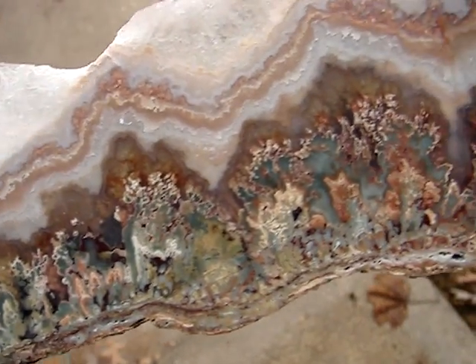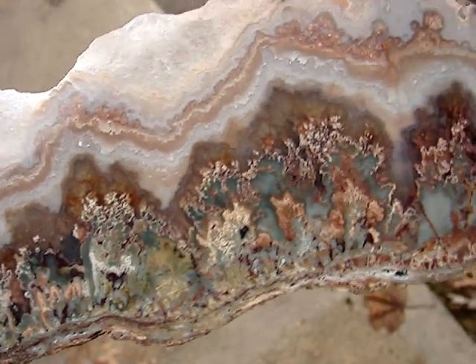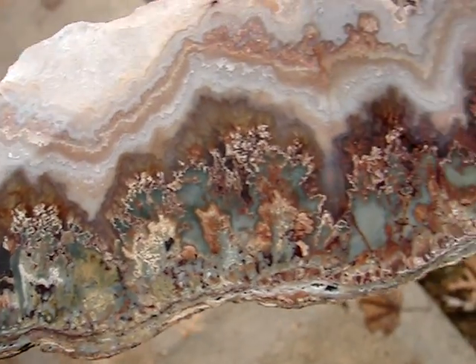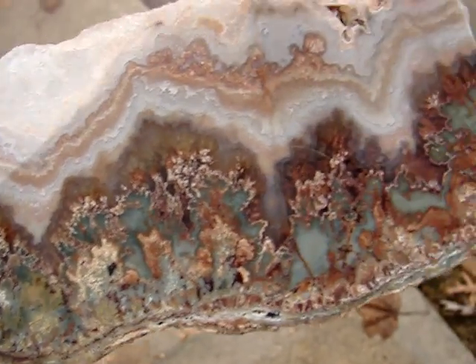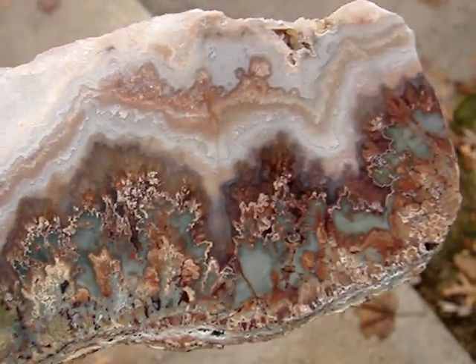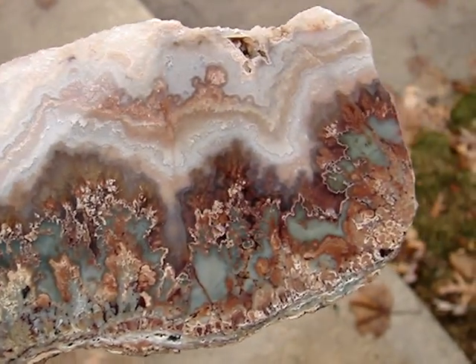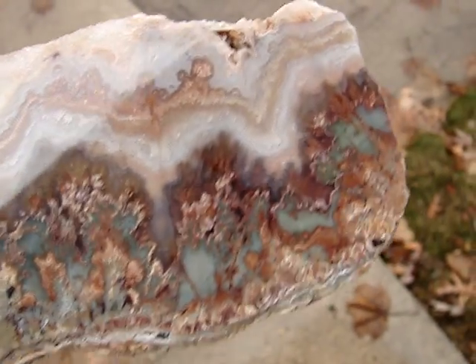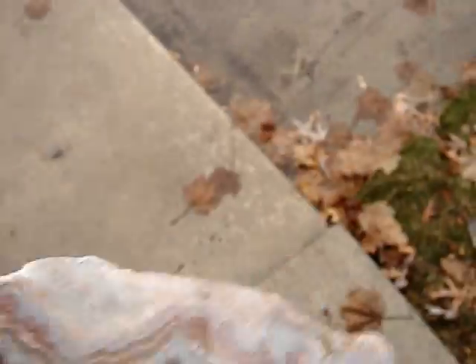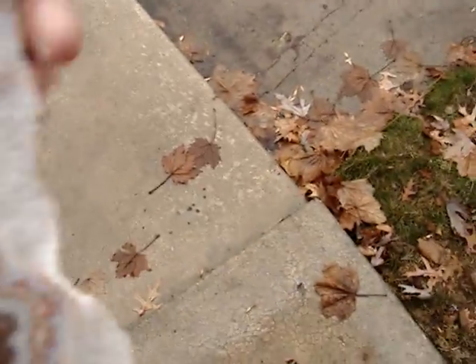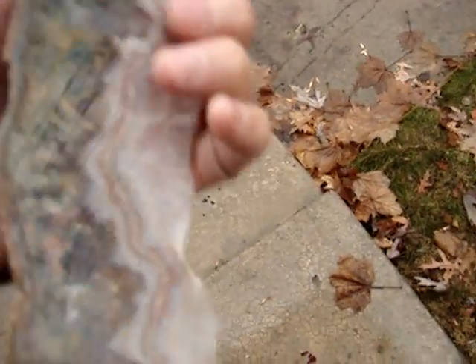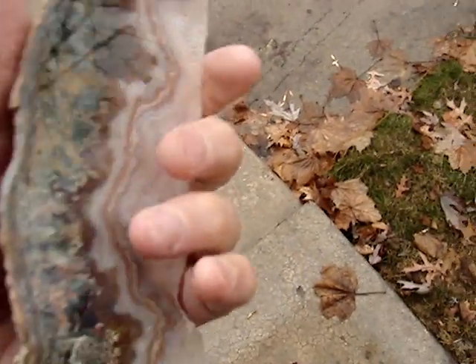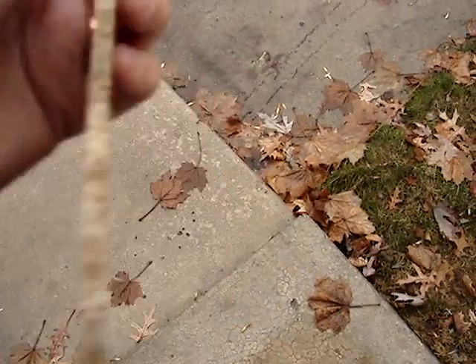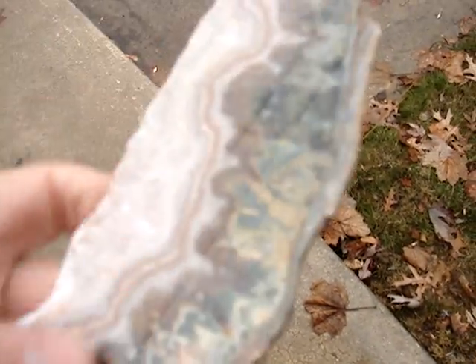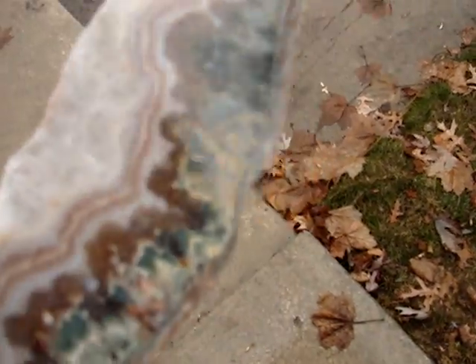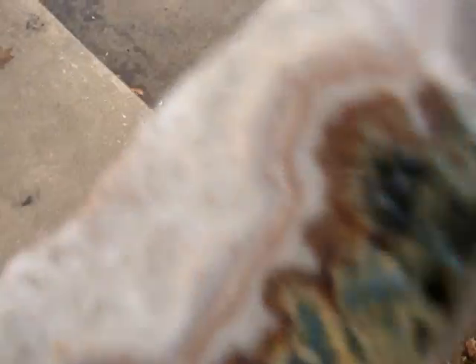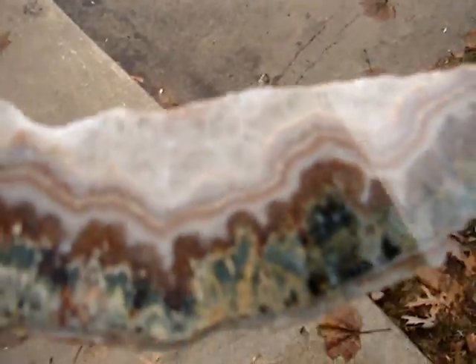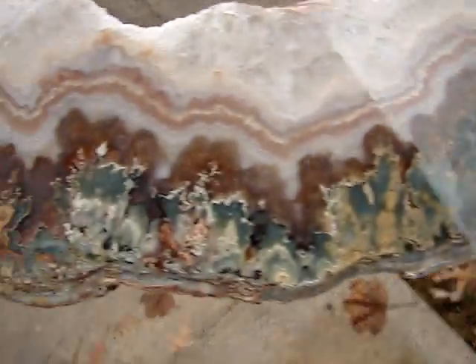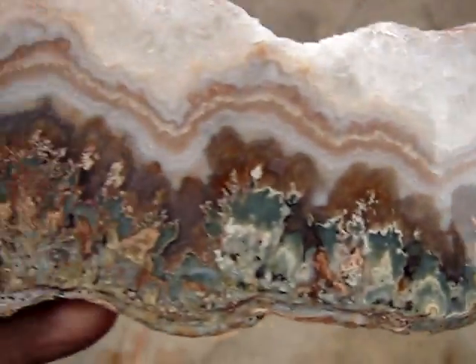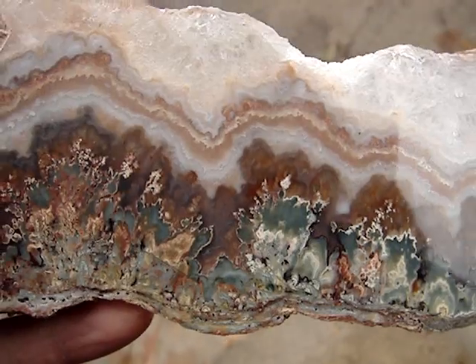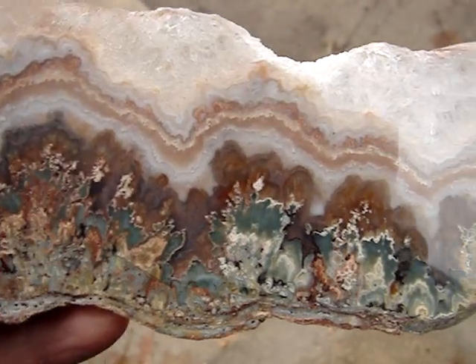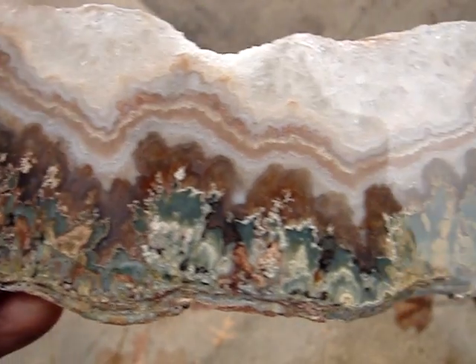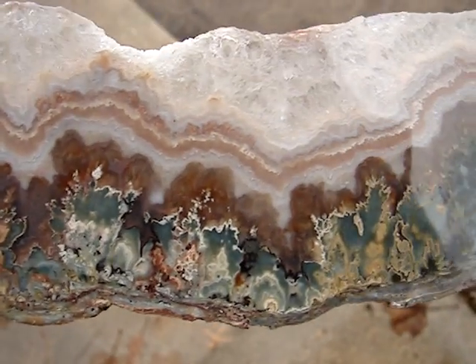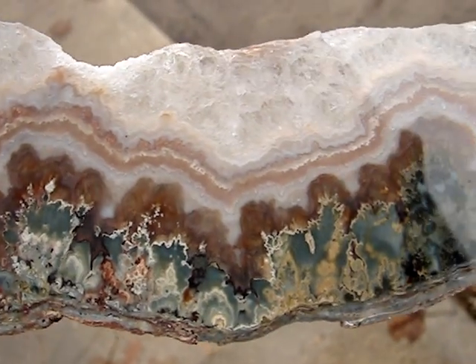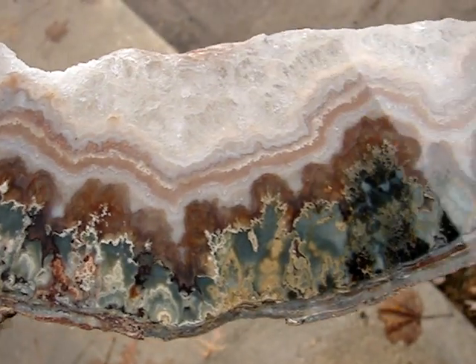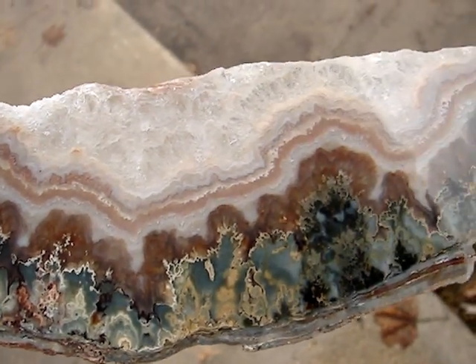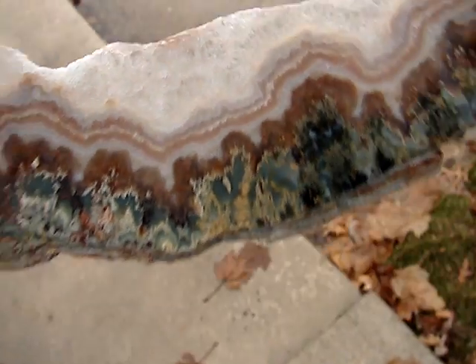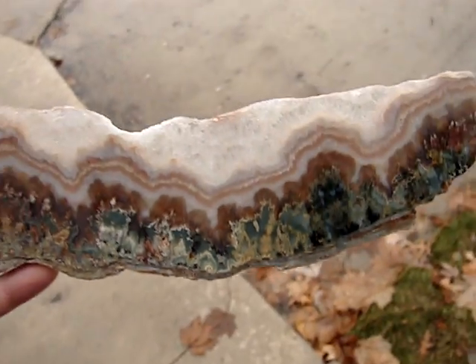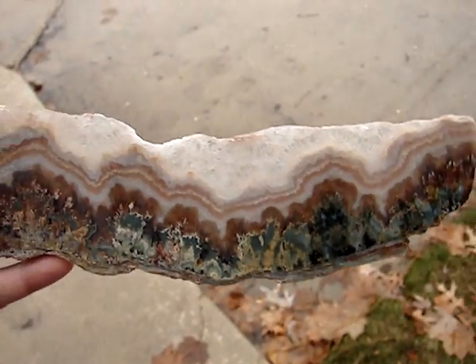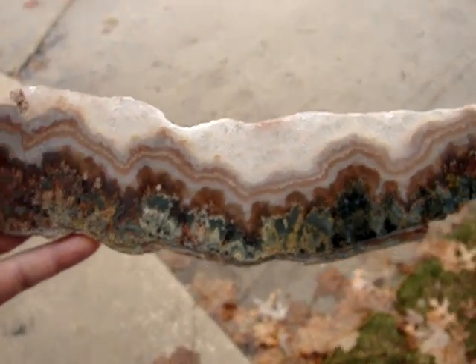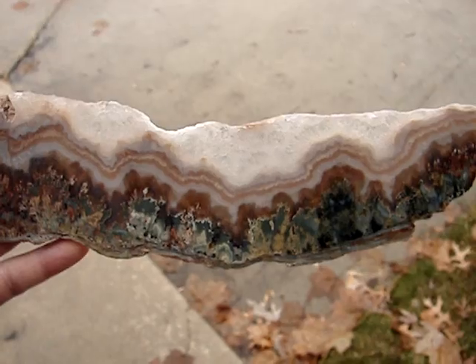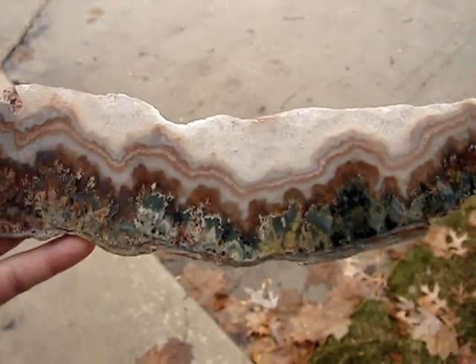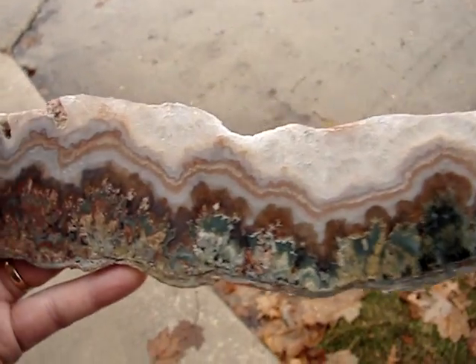It makes nice cabs. It also makes a nice display piece like this one. It's kind of hard to hold here, but as you can see, there's some really neat pattern going on there. And it sits real nice up on the shelf like this with a stand.